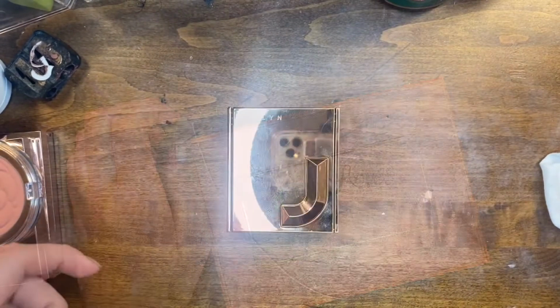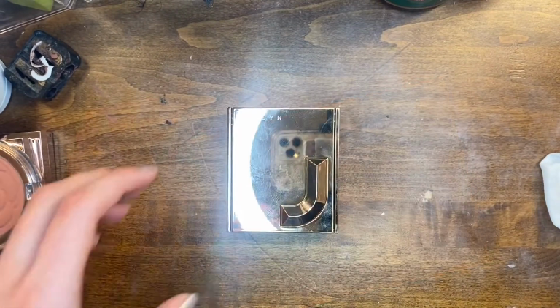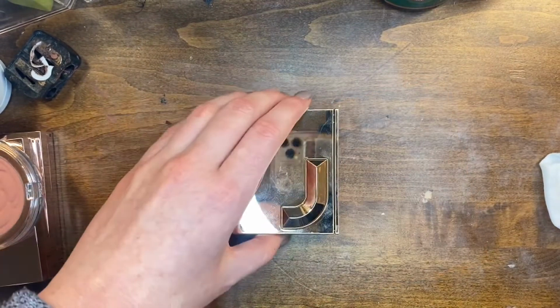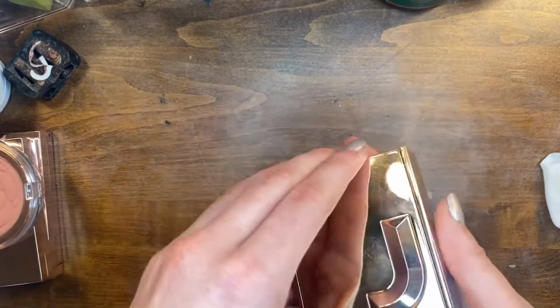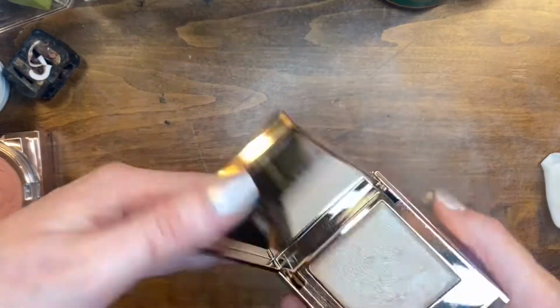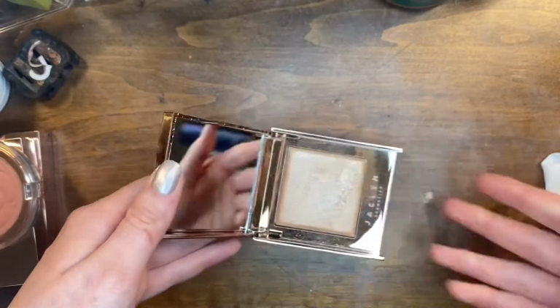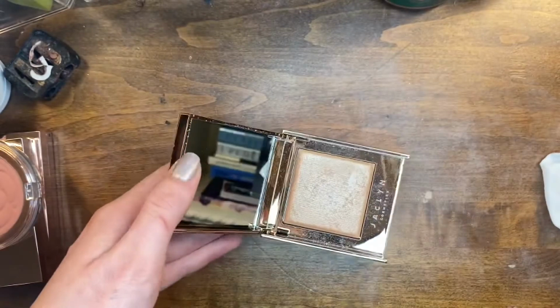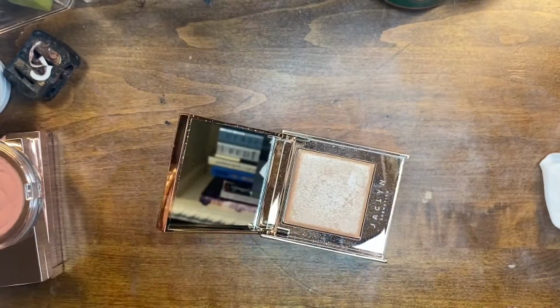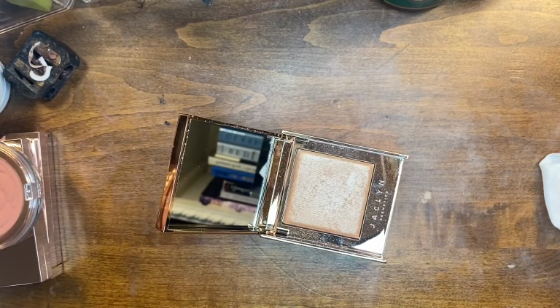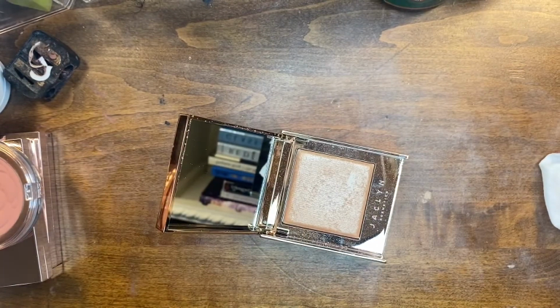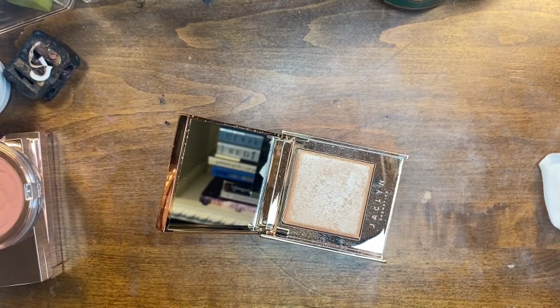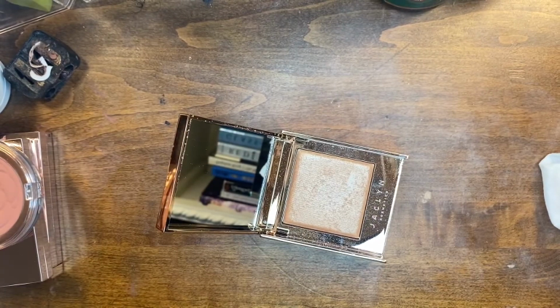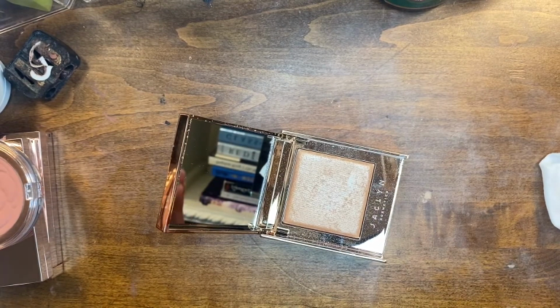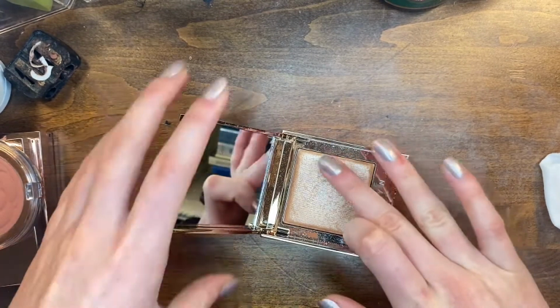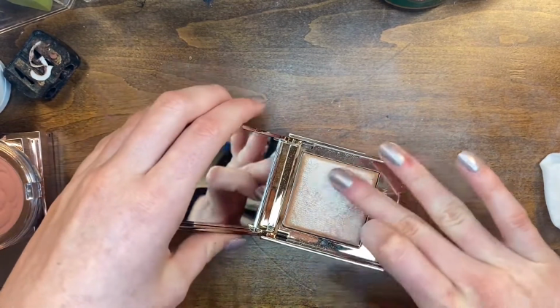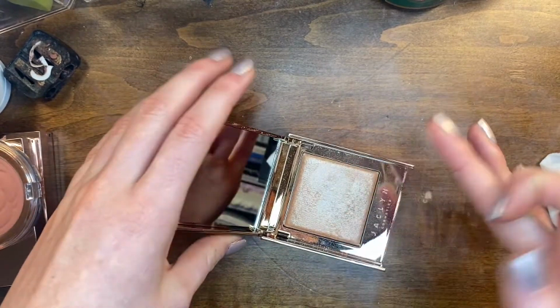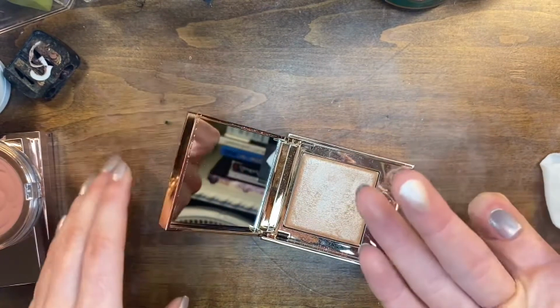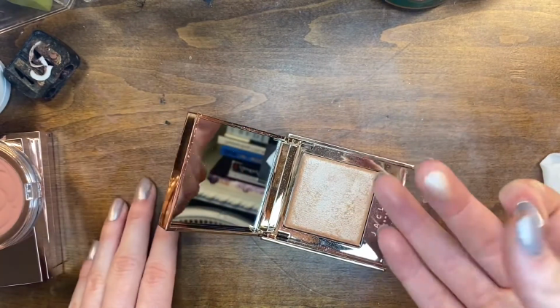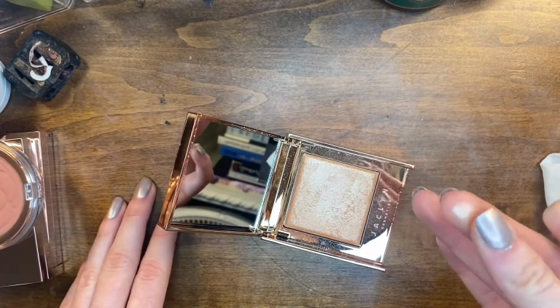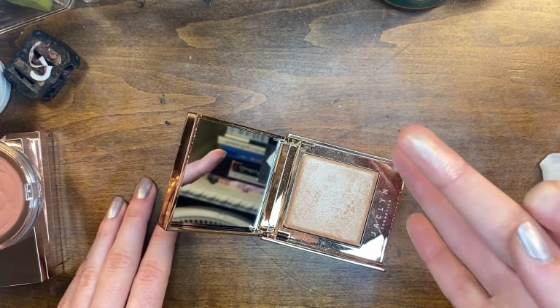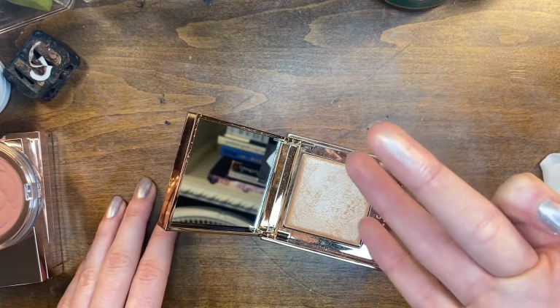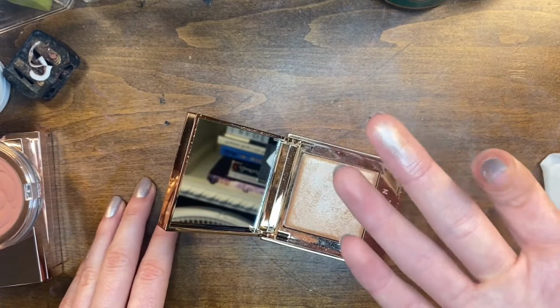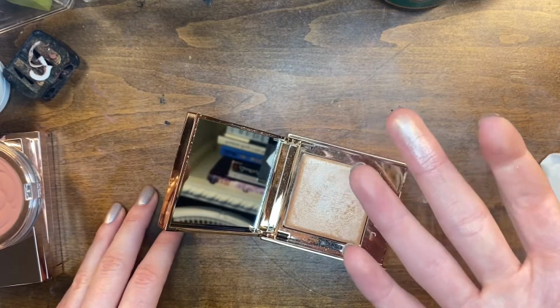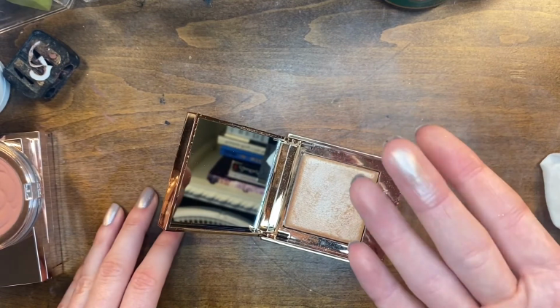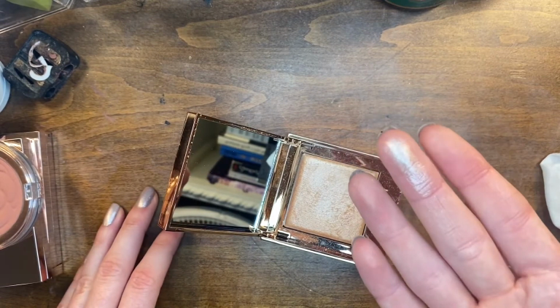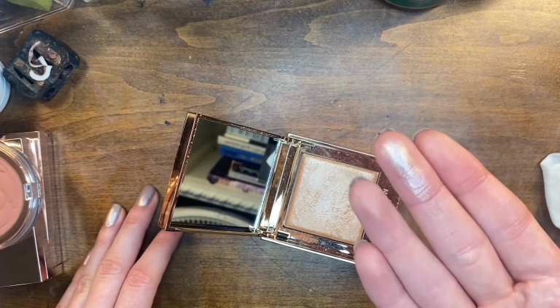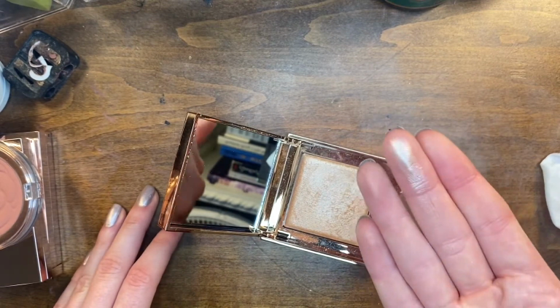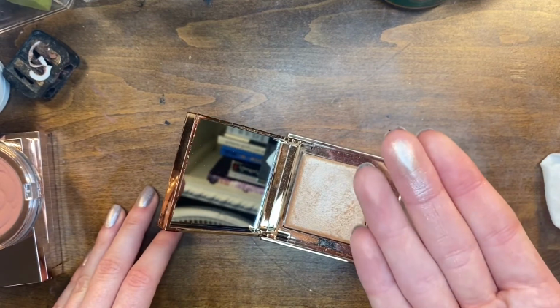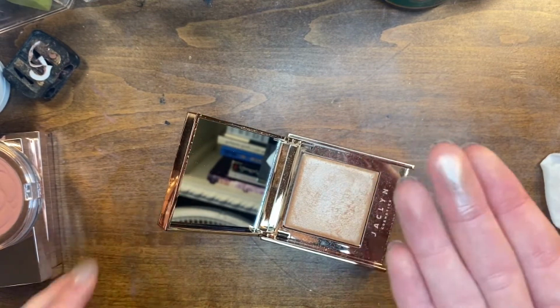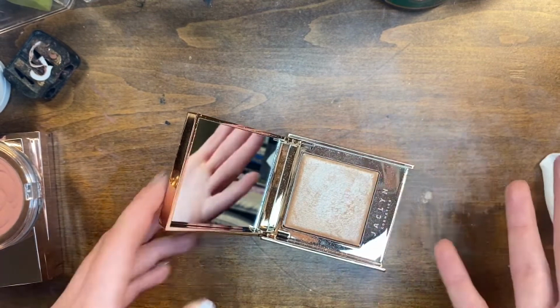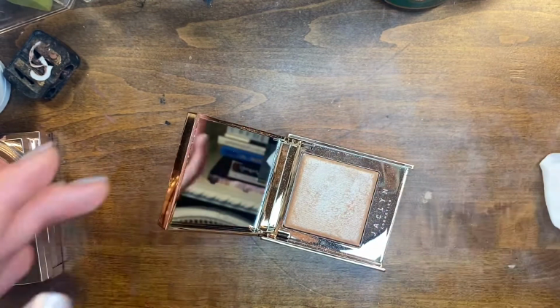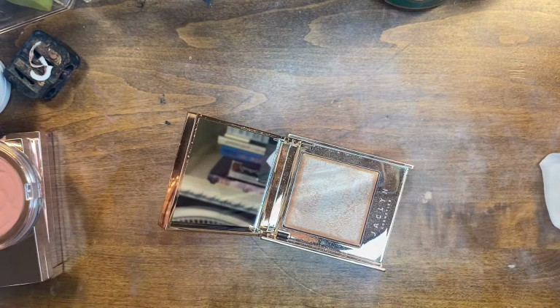This is my Jaclyn highlighter in the shade Ice — it is the most beautiful highlighter ever, it is so stunning. It reminds me a lot of the Cookie highlighter but it is different. I'm gonna keep it — I love it so much.